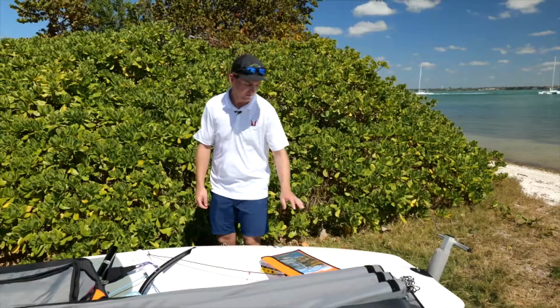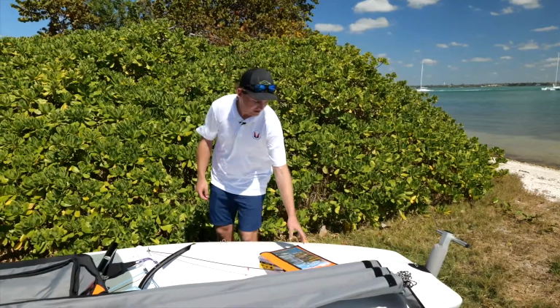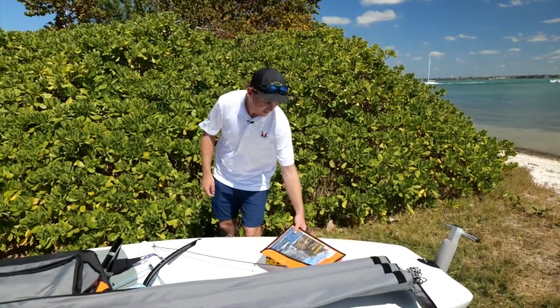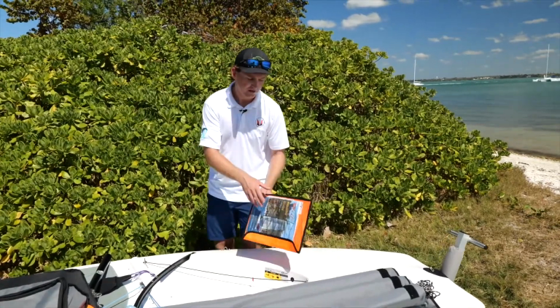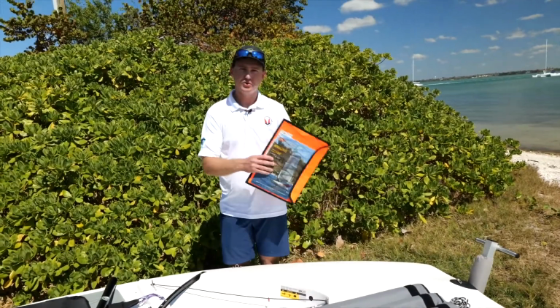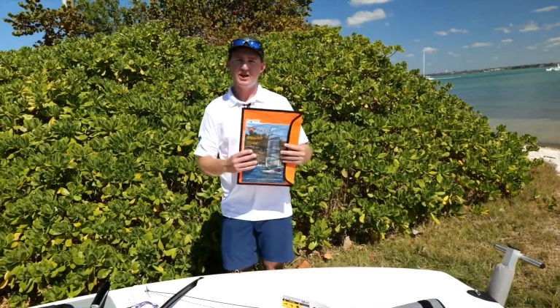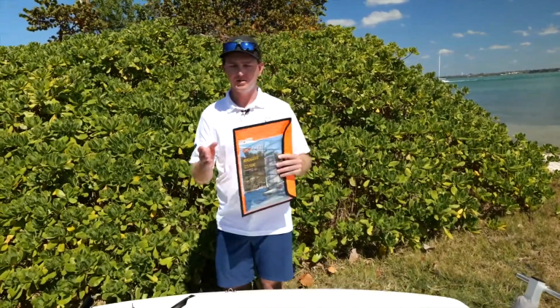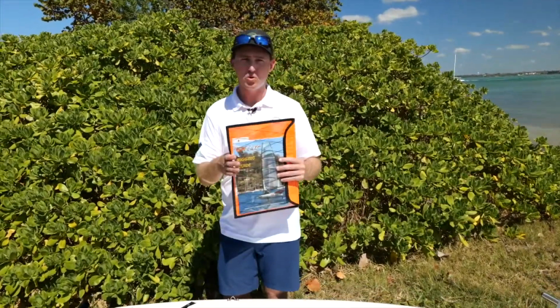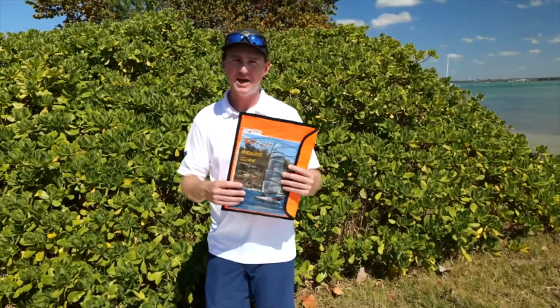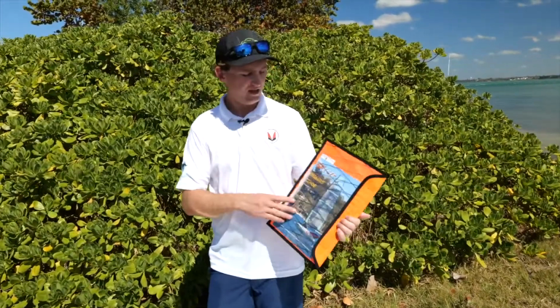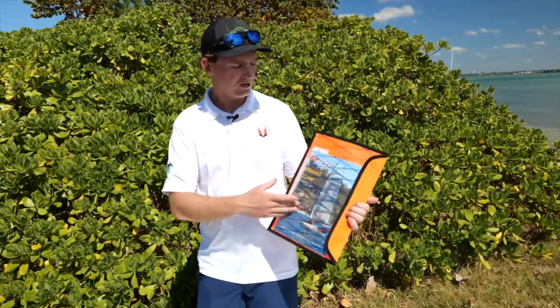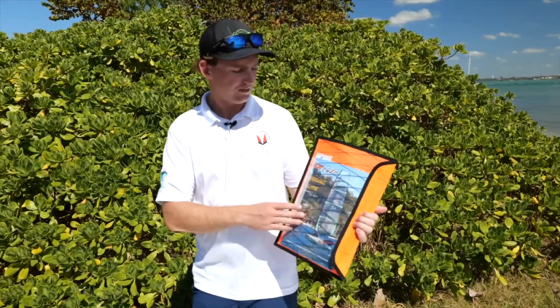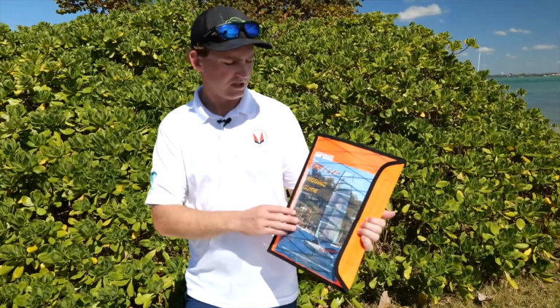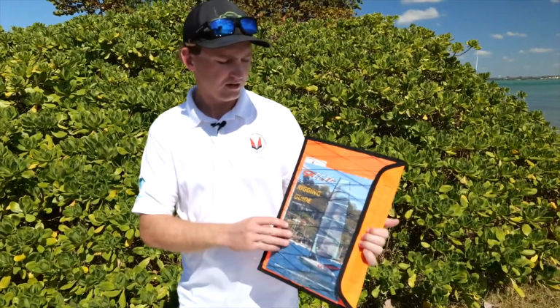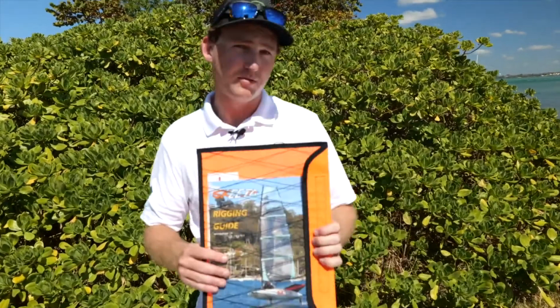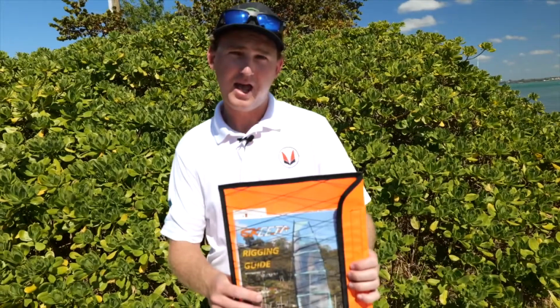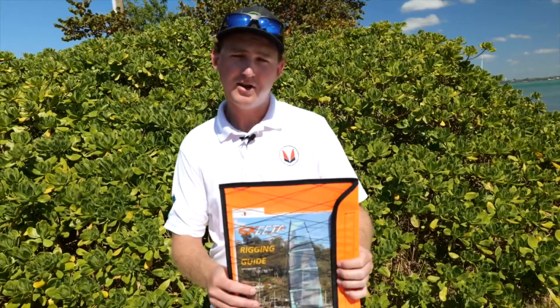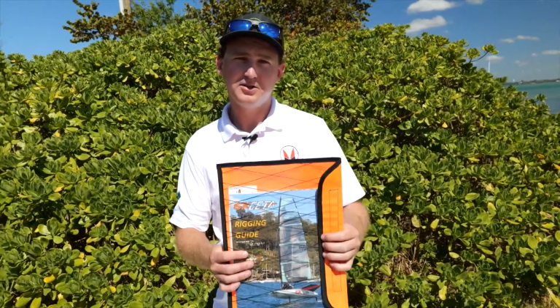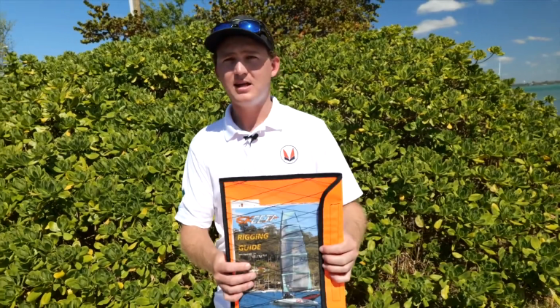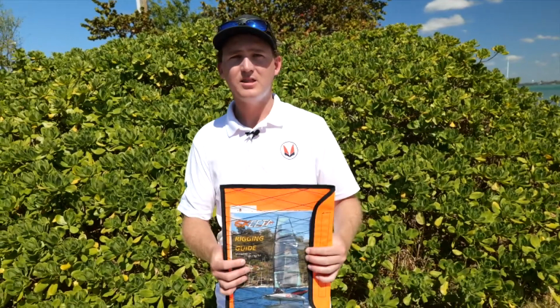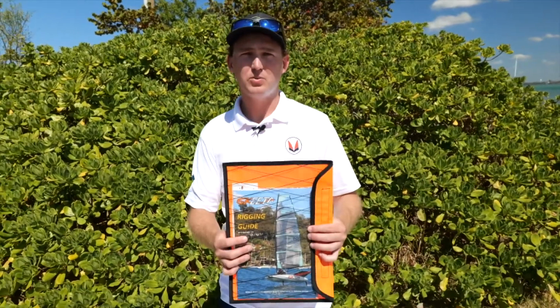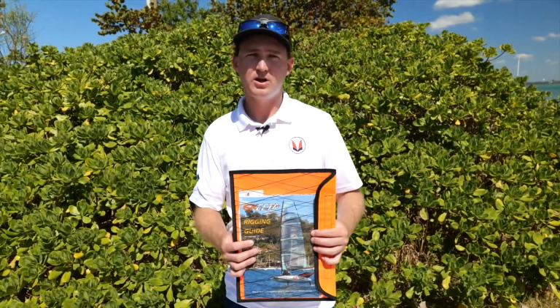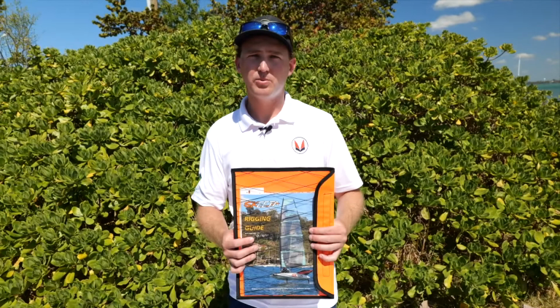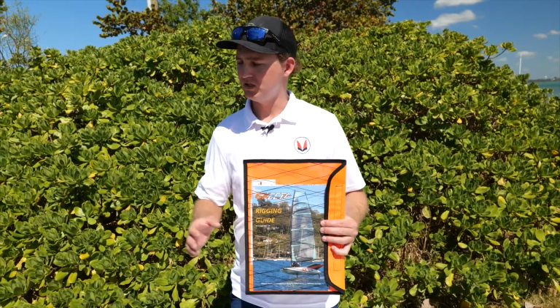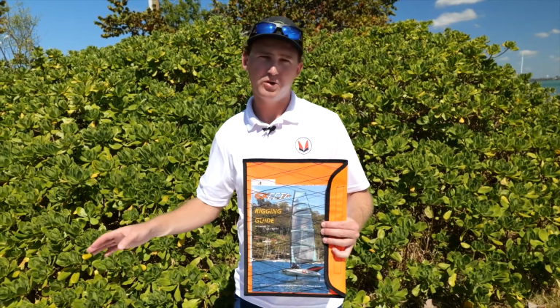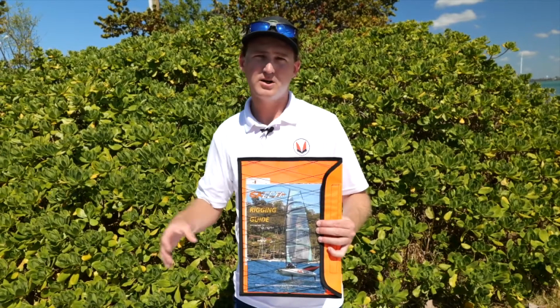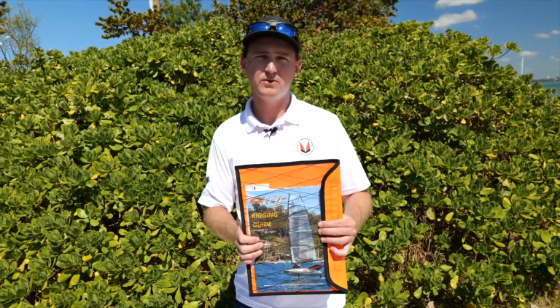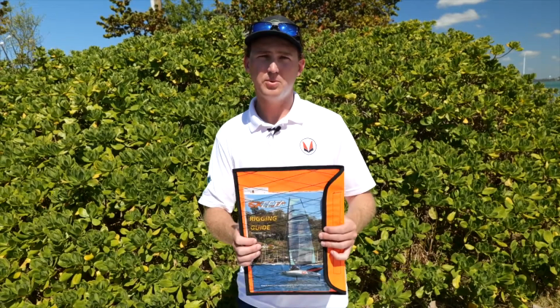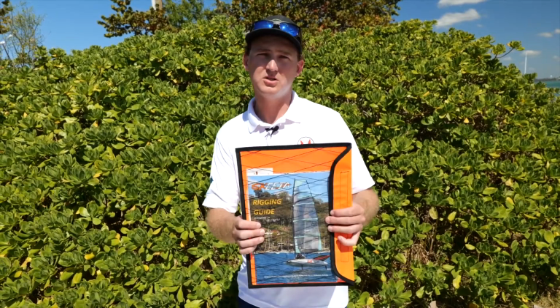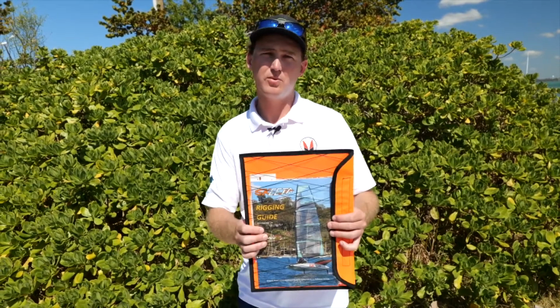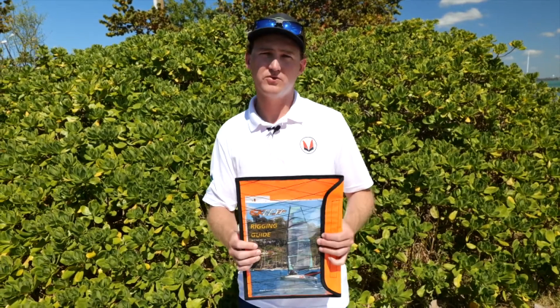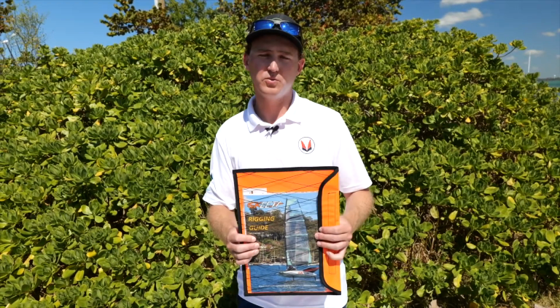The first thing to look for is your rigging guide. It comes in this orange packet and includes some cool stickers. If you have internet and can get online, the best way to learn how to rig your boat is with the Malgus rigging video, but this is a great reference for you as well.